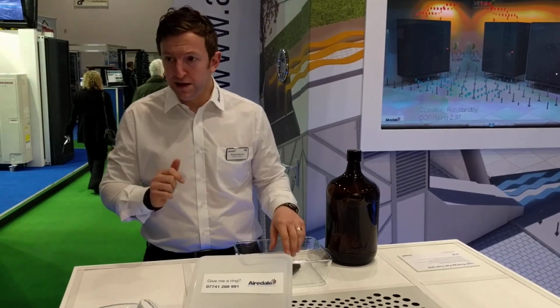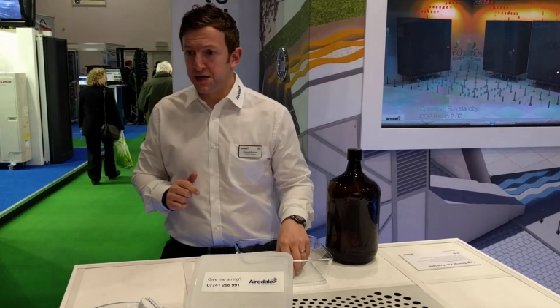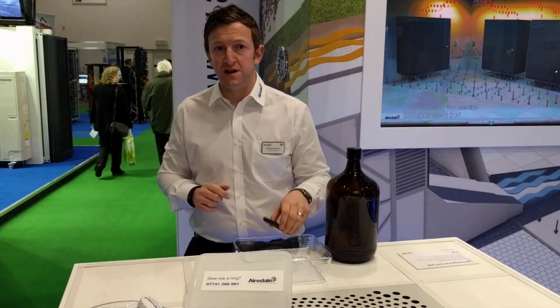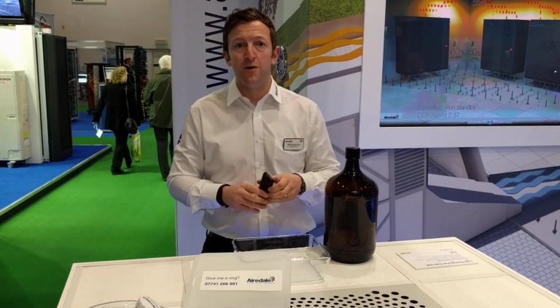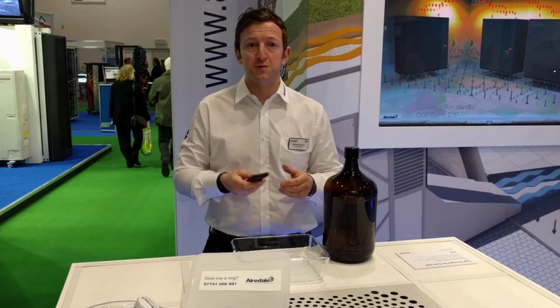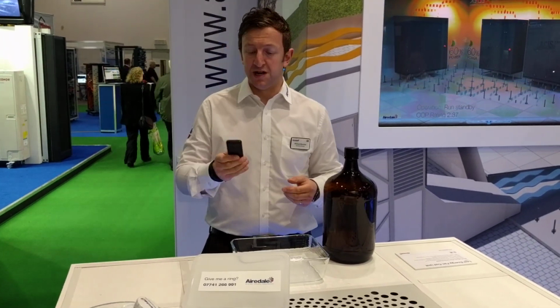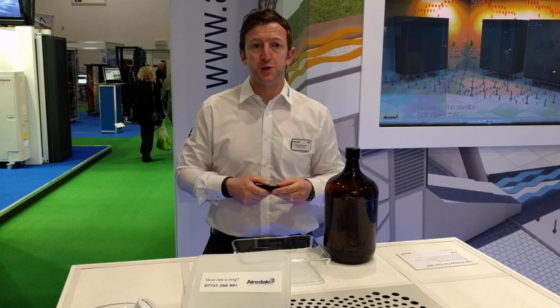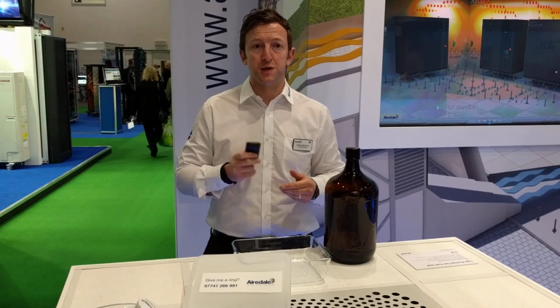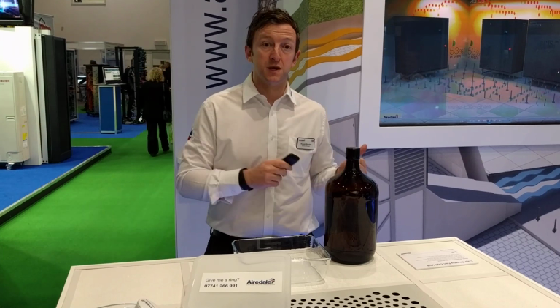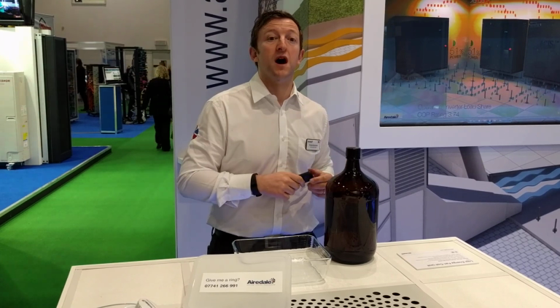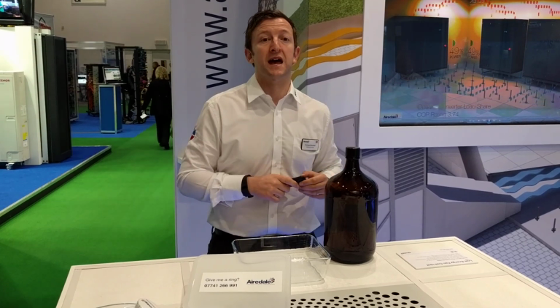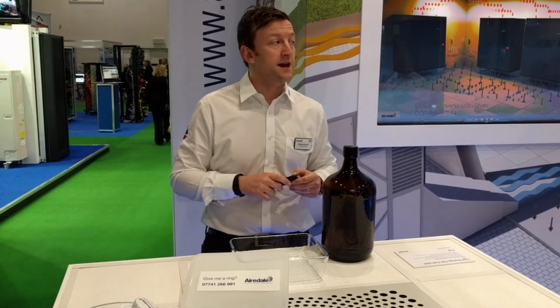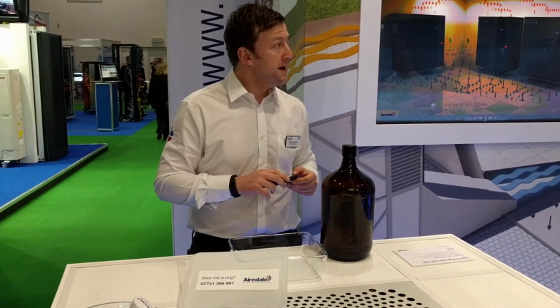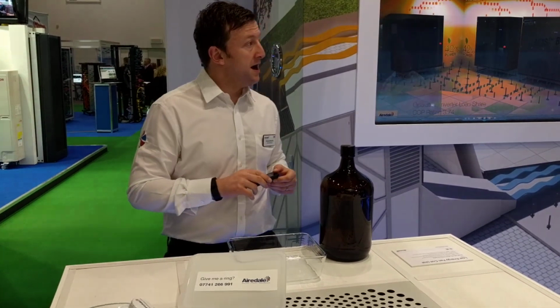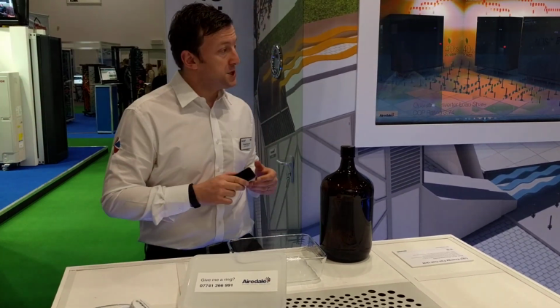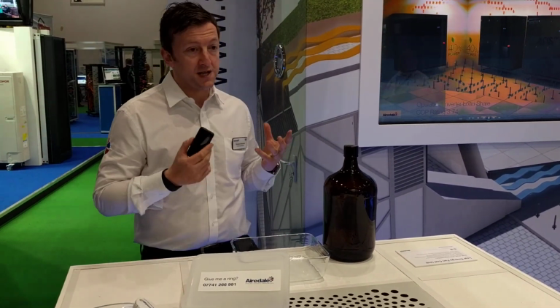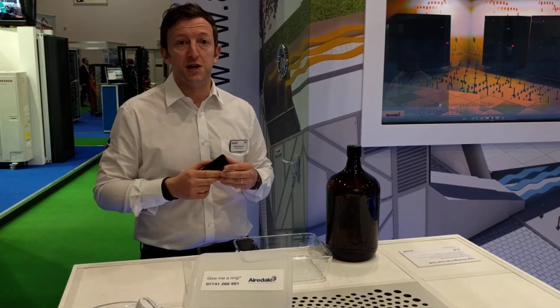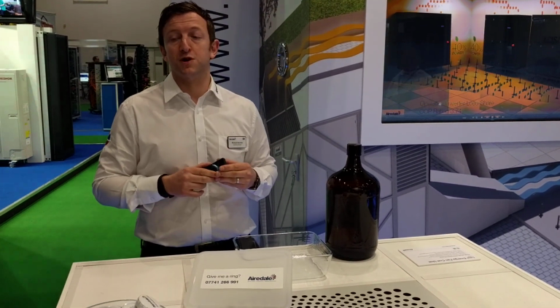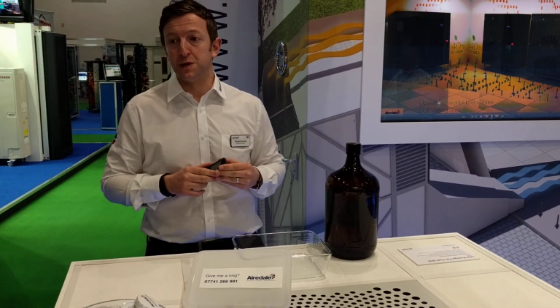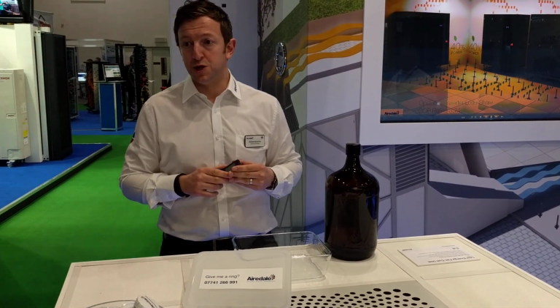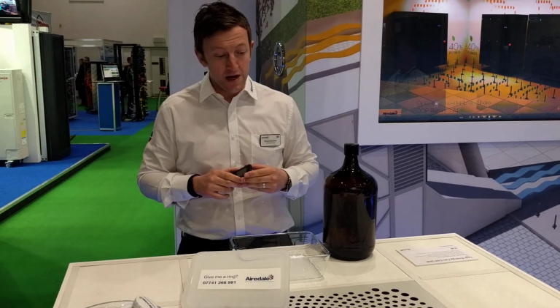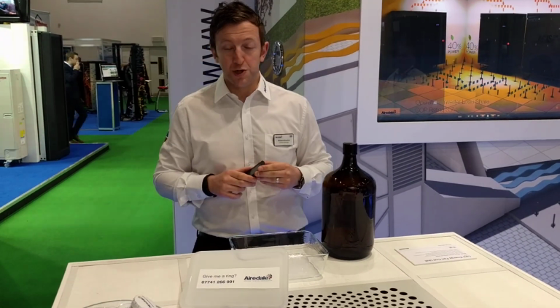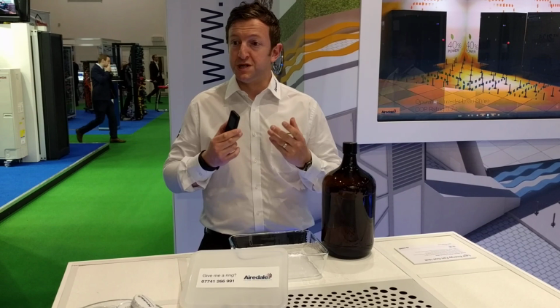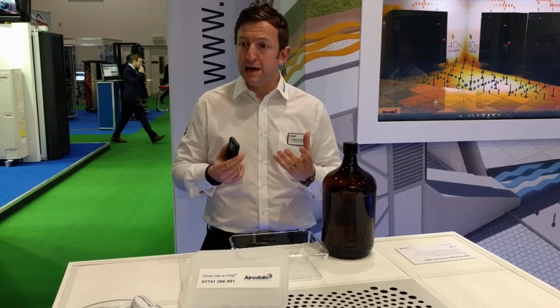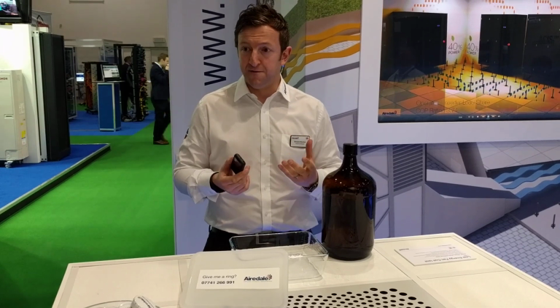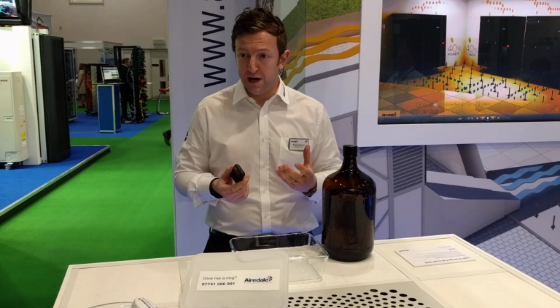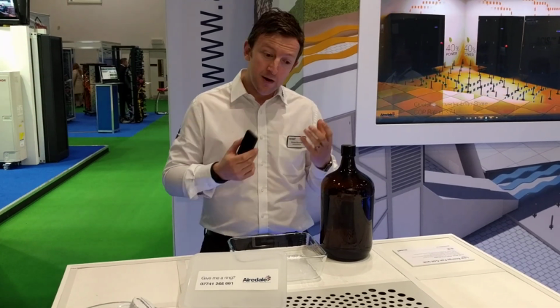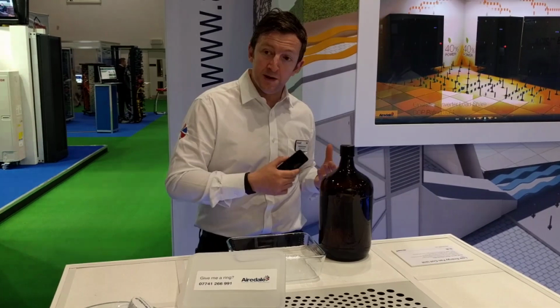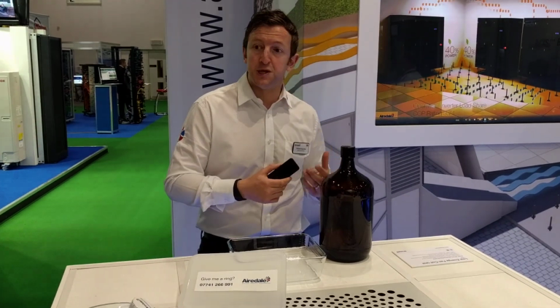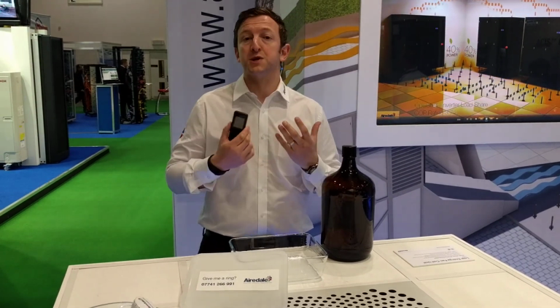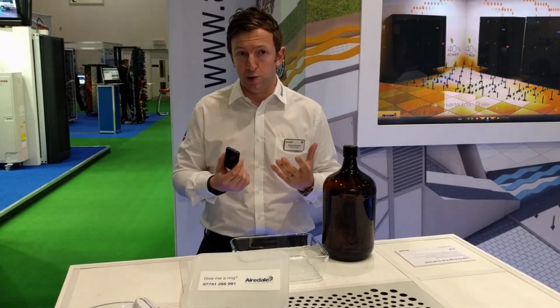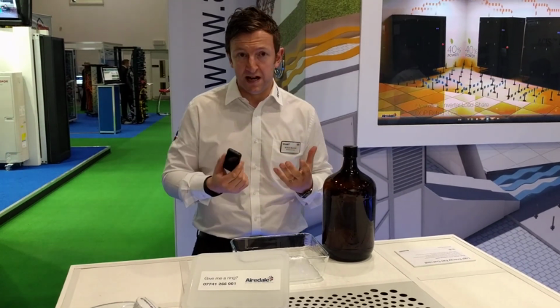What I'd like to do for you now is demonstrate something that is on our stand here. This is our direct chip cooling solution, which uses a dielectric fluid within the system as a cooling medium.